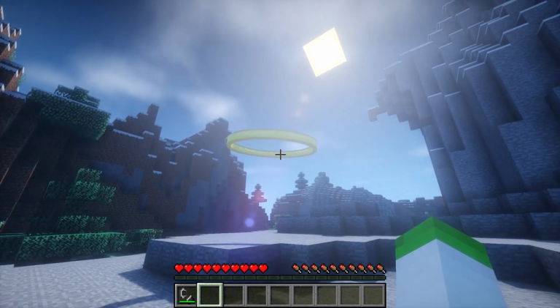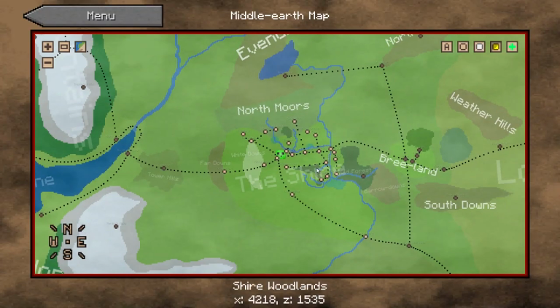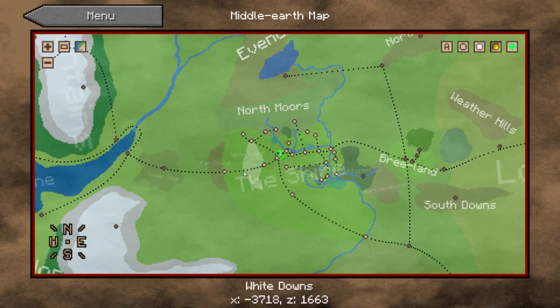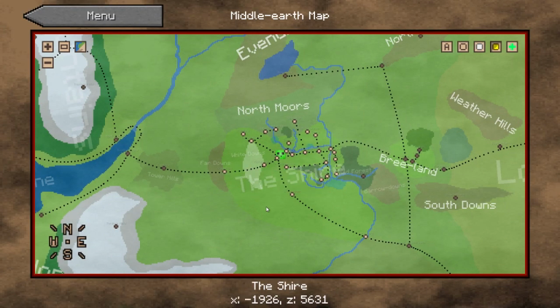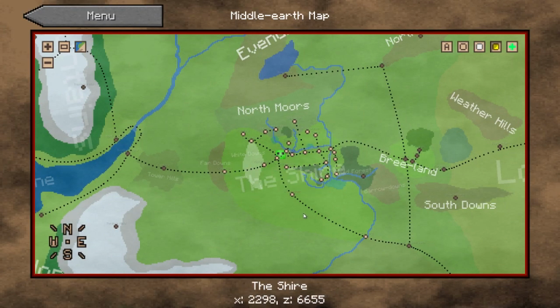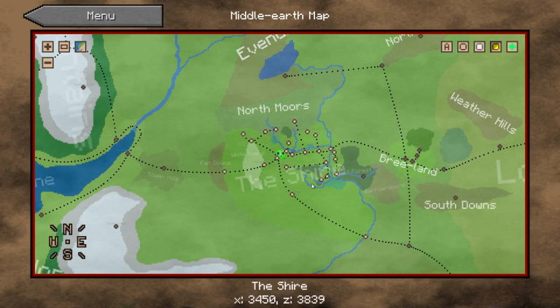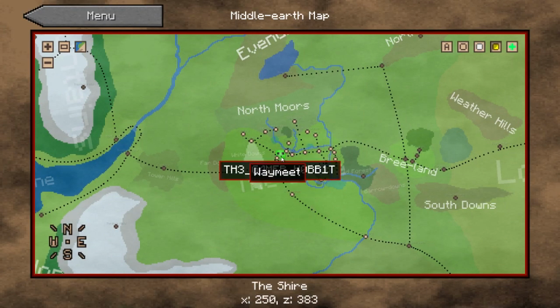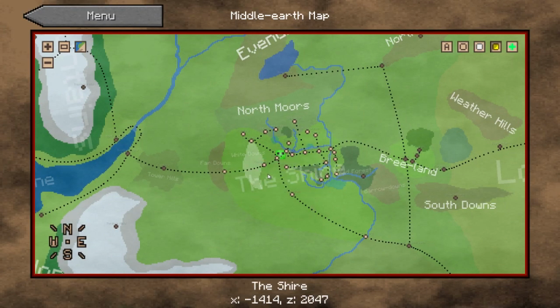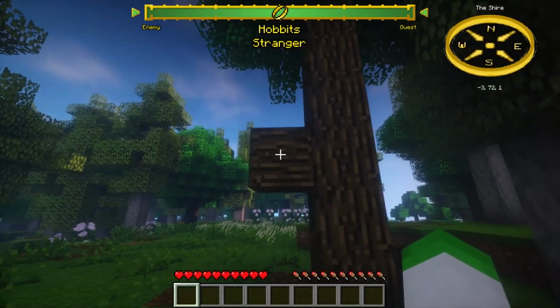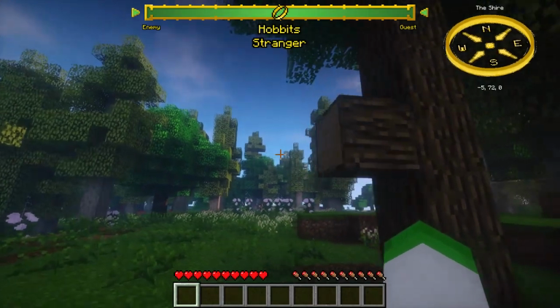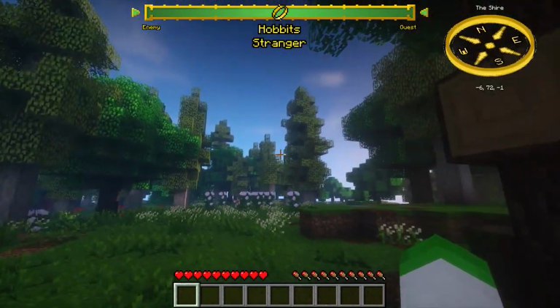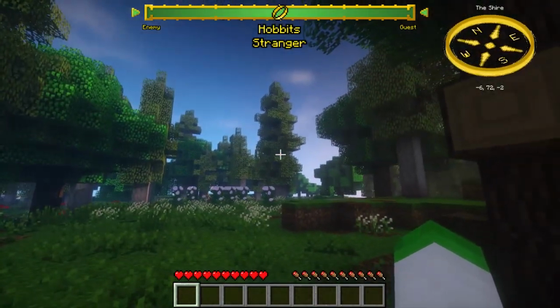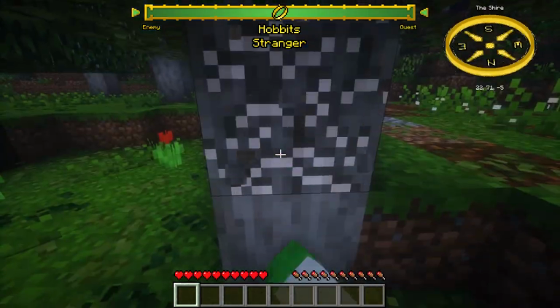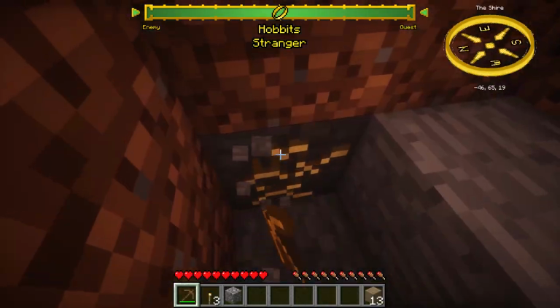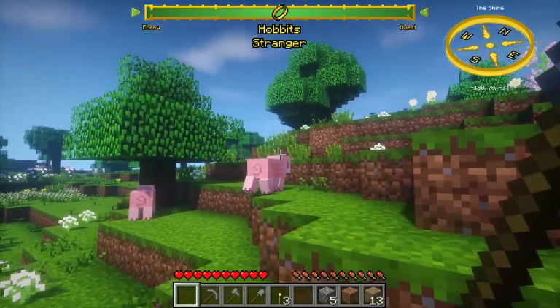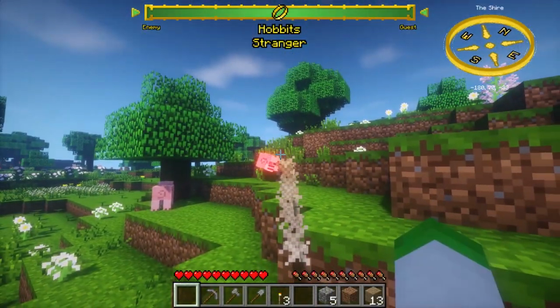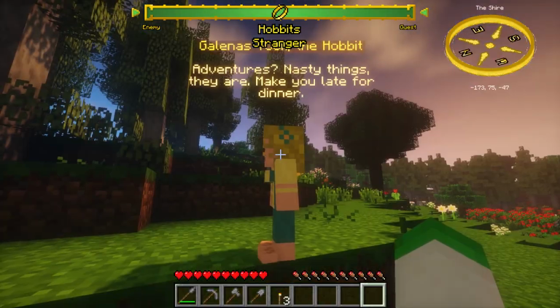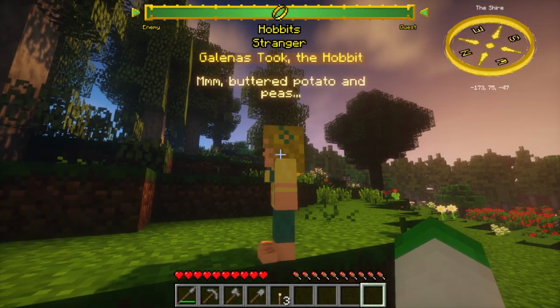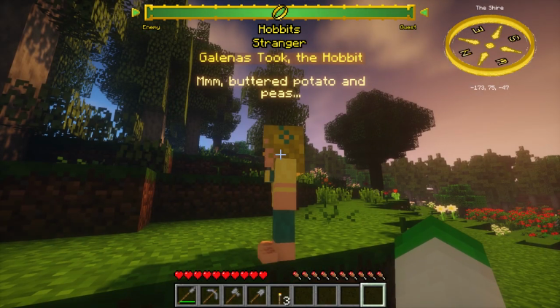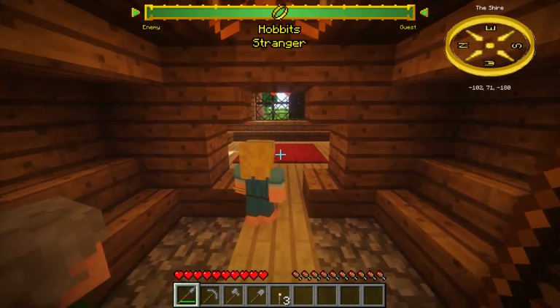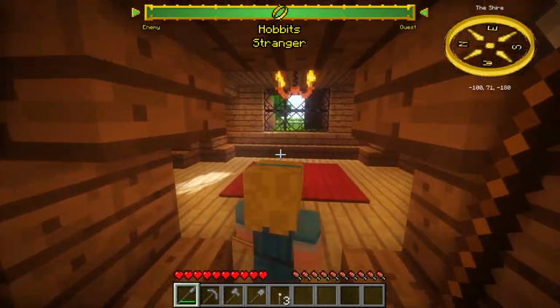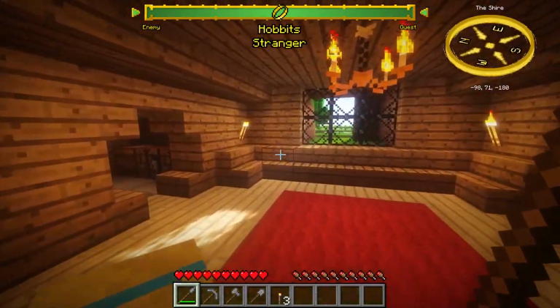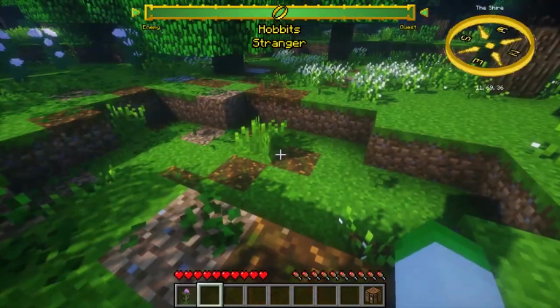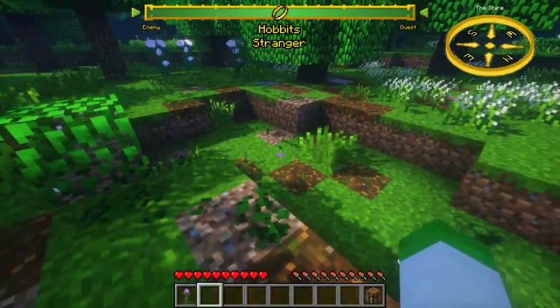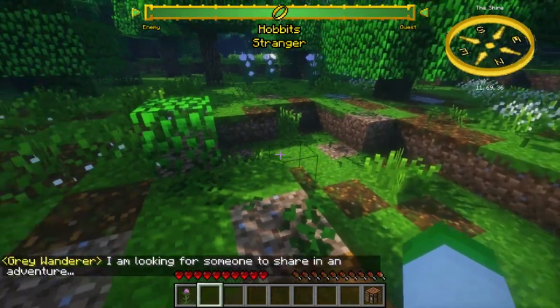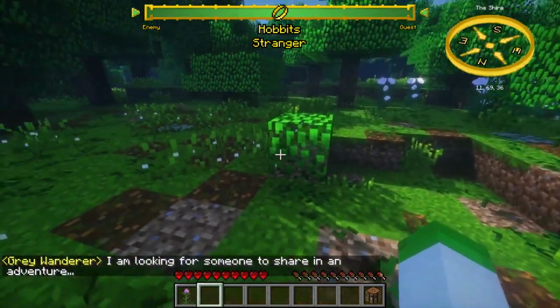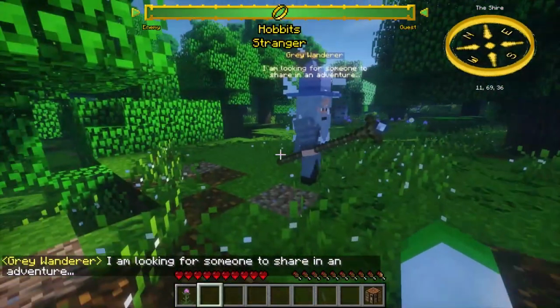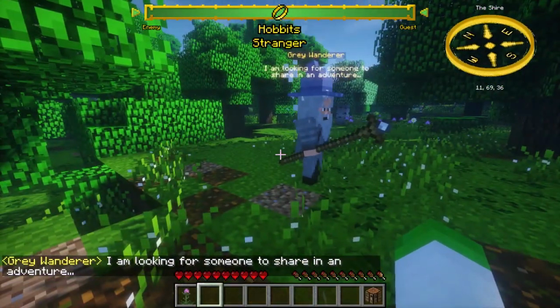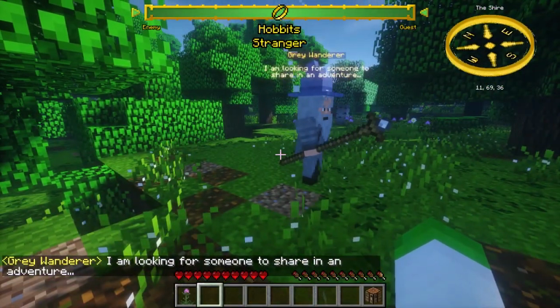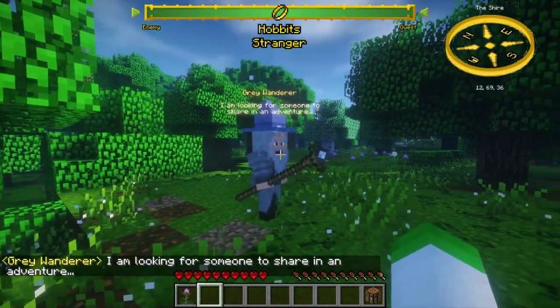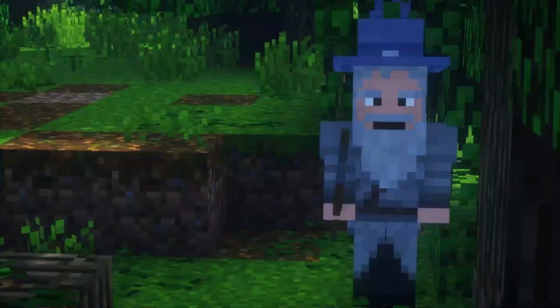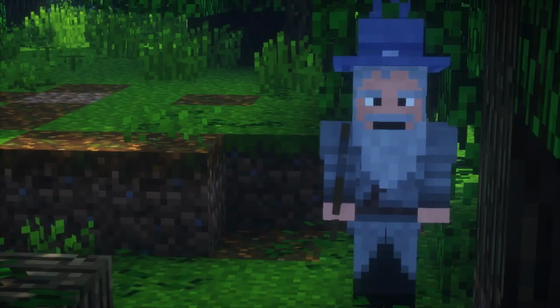When you arrive in Middle-earth, you will spawn somewhere within the Shire. Here you can either gather the necessities like wood, stone and food, or explore and interact with hobbits and their comfy holes. Shortly after you spawn in, you may encounter a Grey Wanderer, commonly known as Gandalf the Grey.